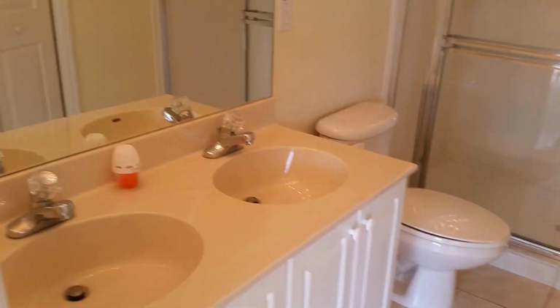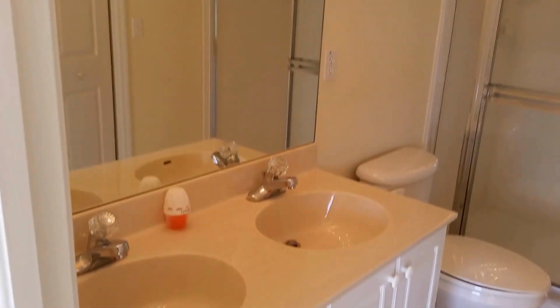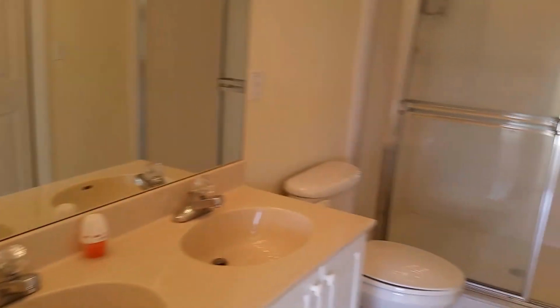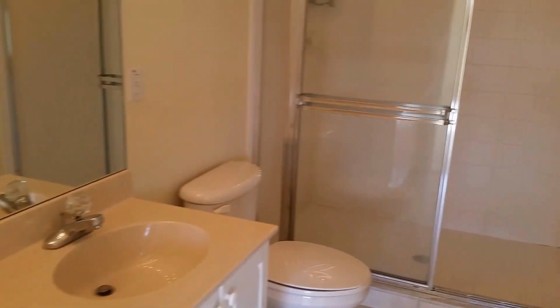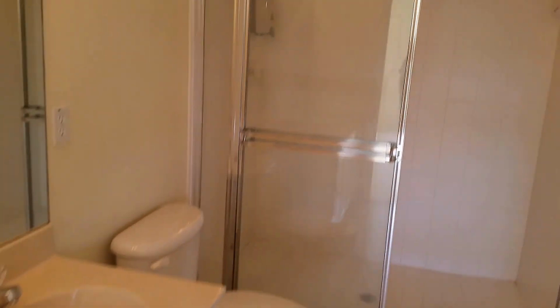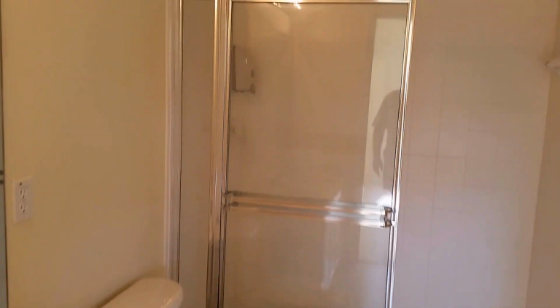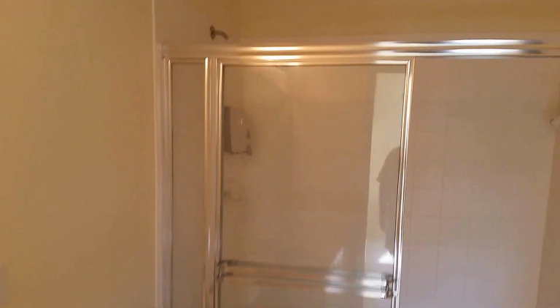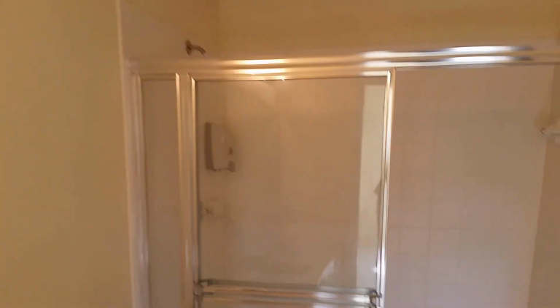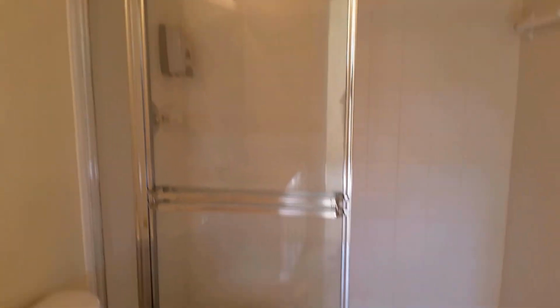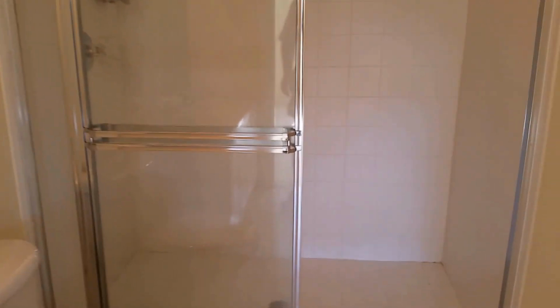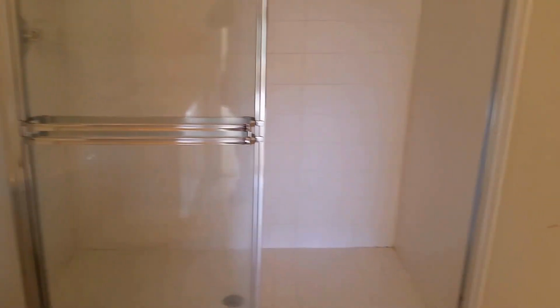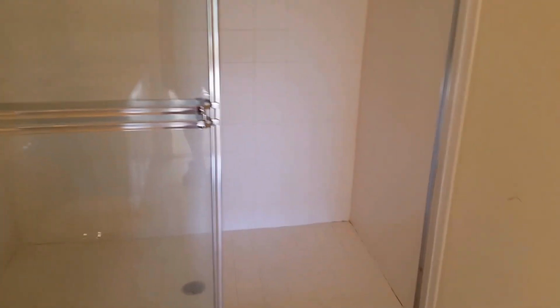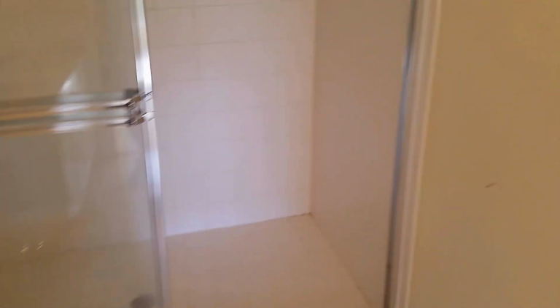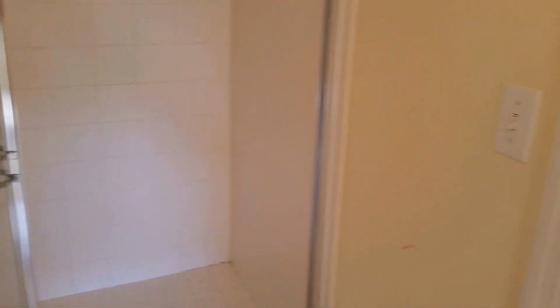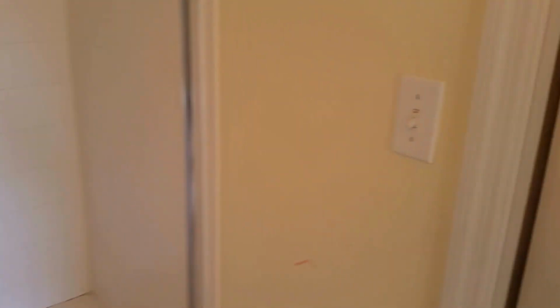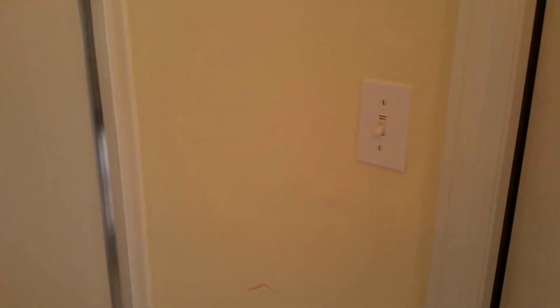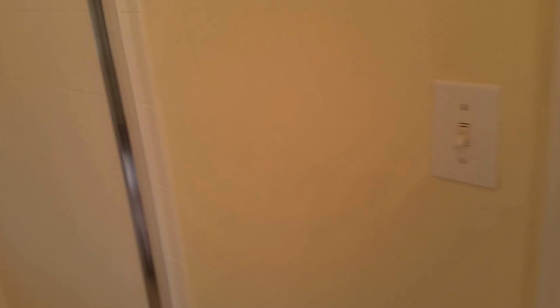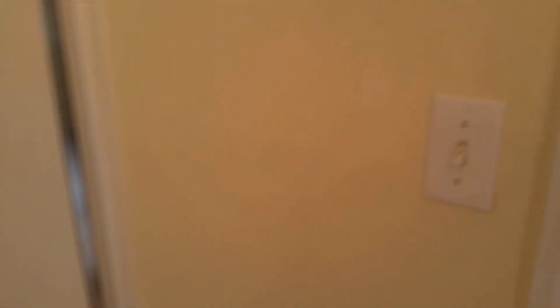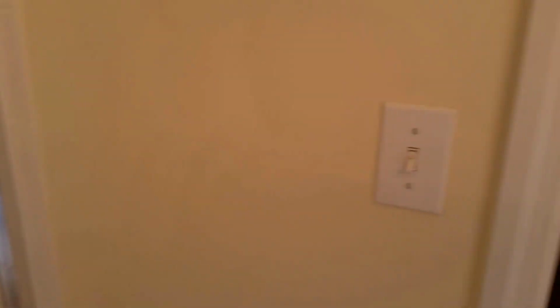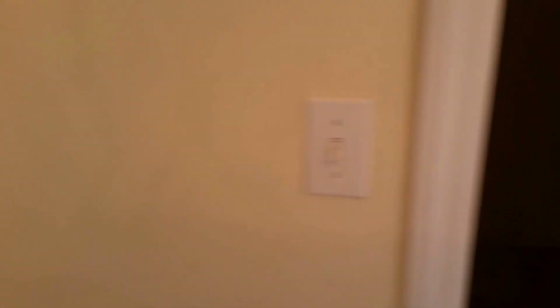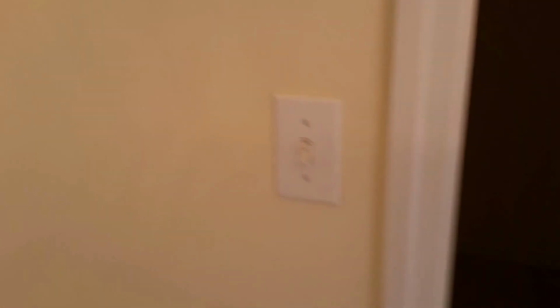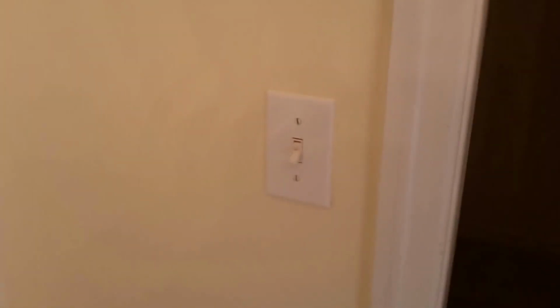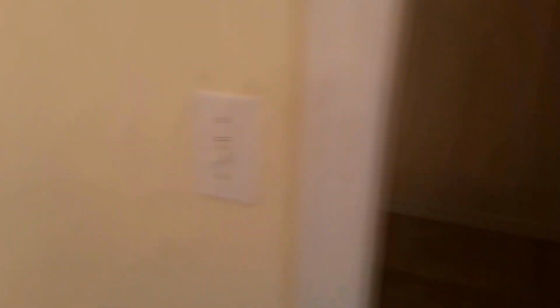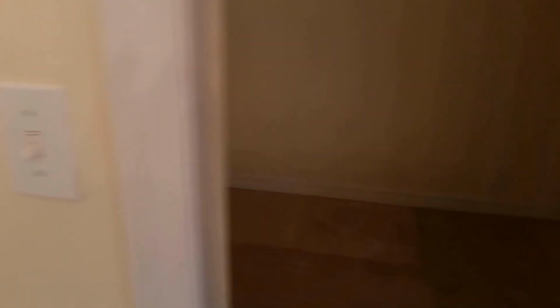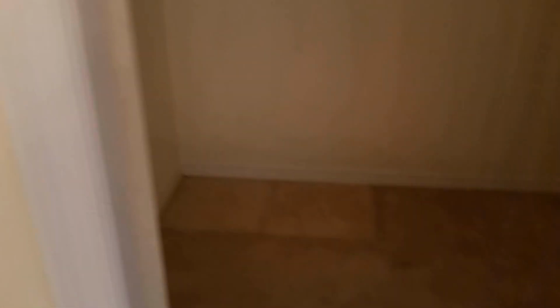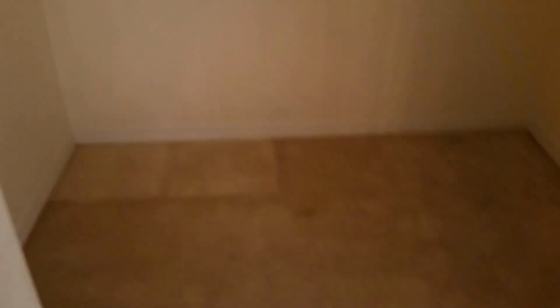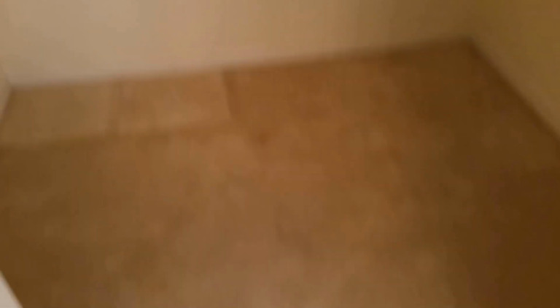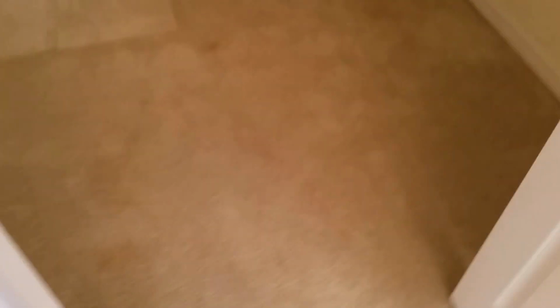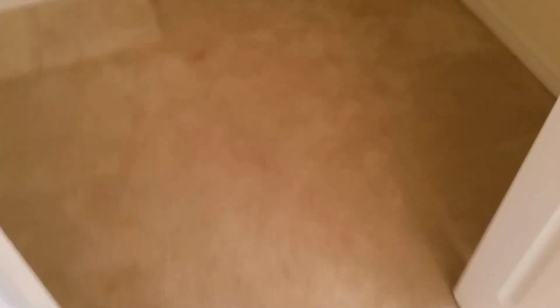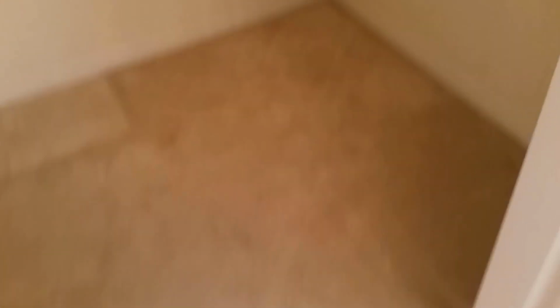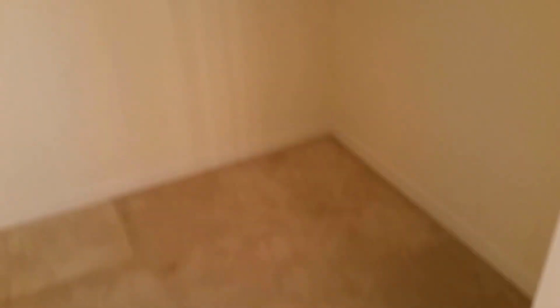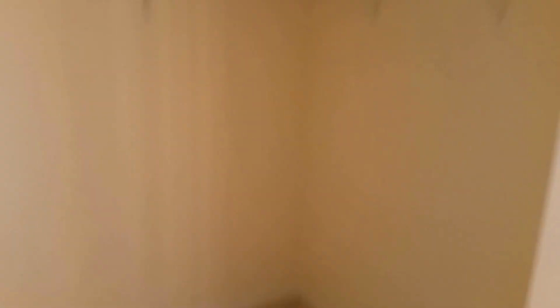It has a stand-up shower and it has a closet here — it's the master bedroom closet. Here's the footprint of it — it's a fairly good size.